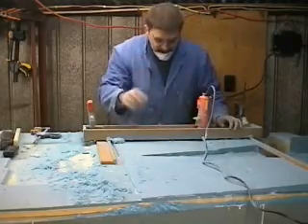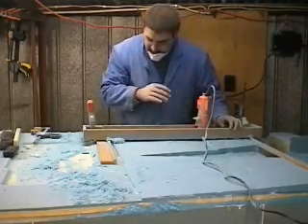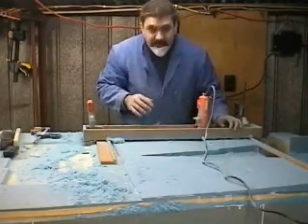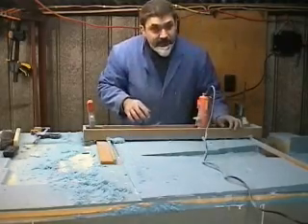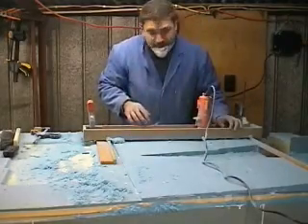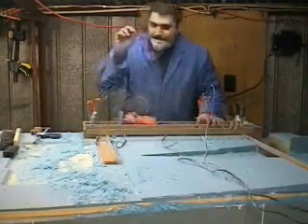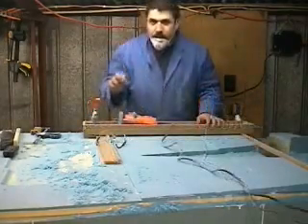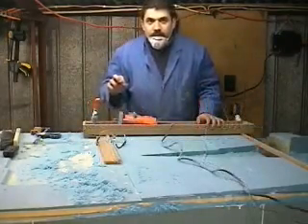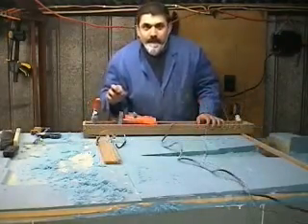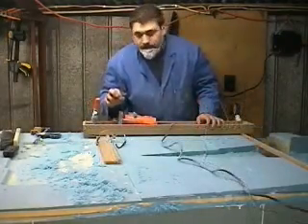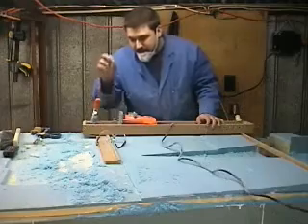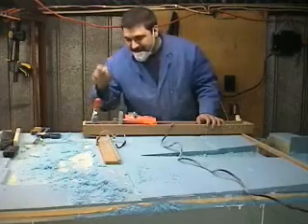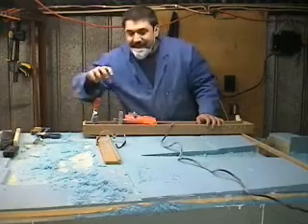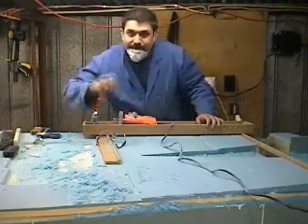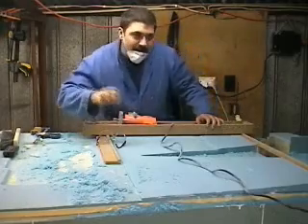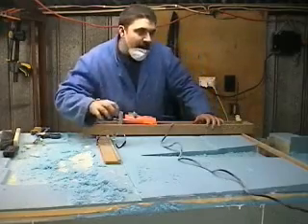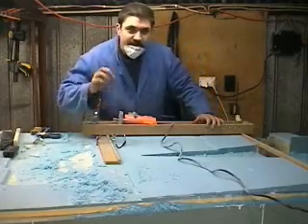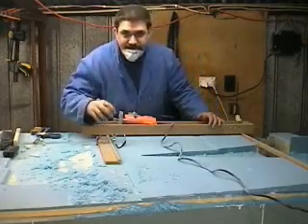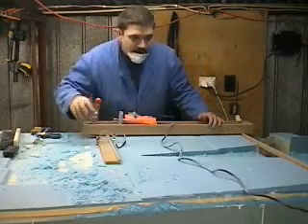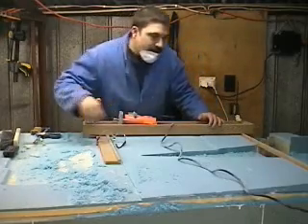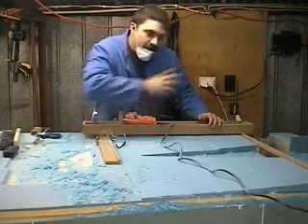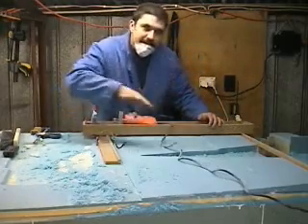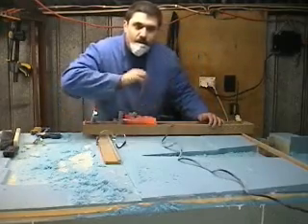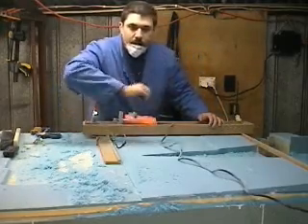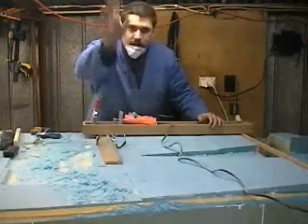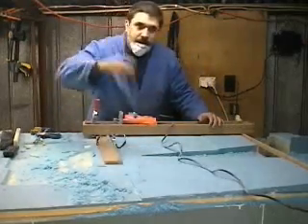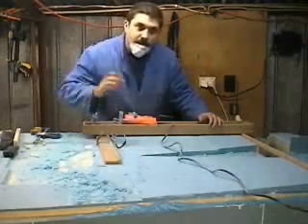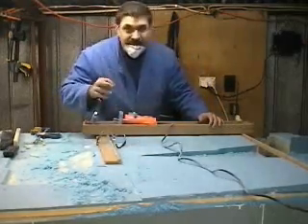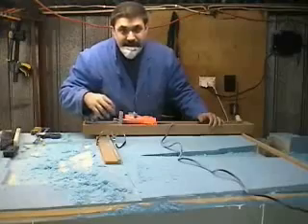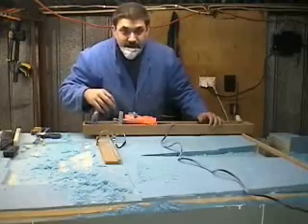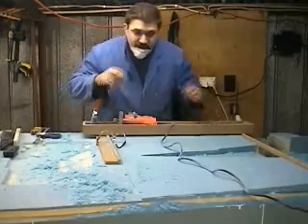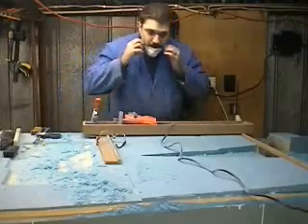Really neat to see this finally come together. Lower the router bit to exactly the final height. This is the final cut. Back and forth we go all the way across. Let's see how this works out.